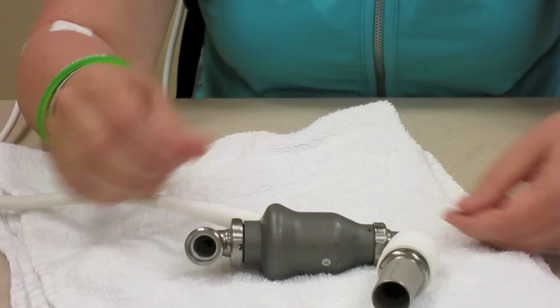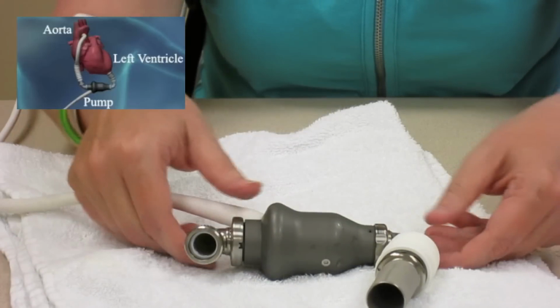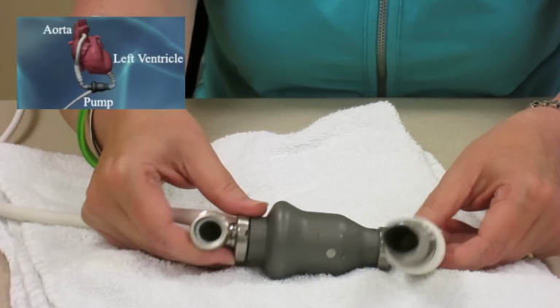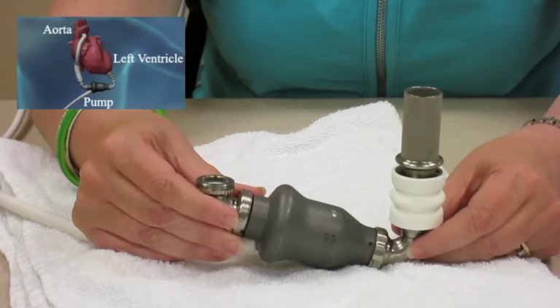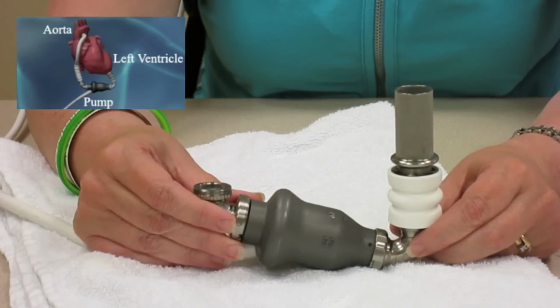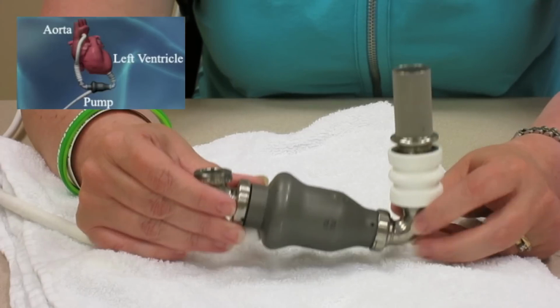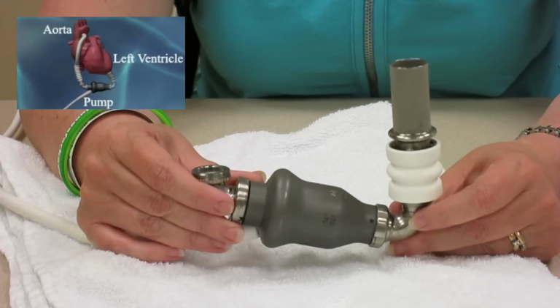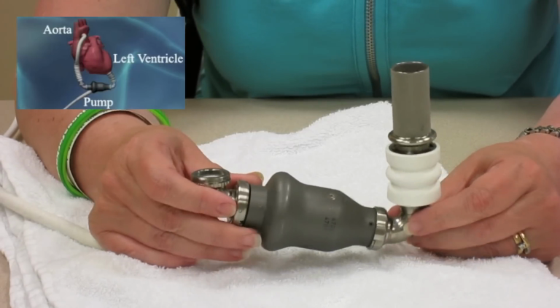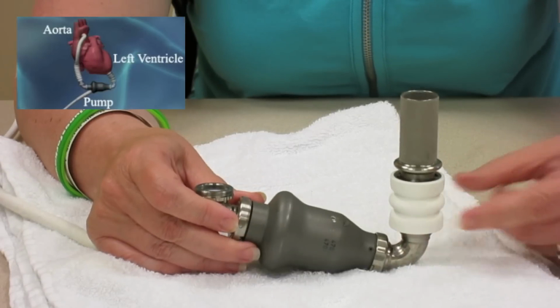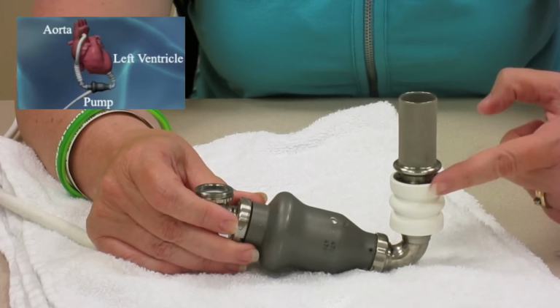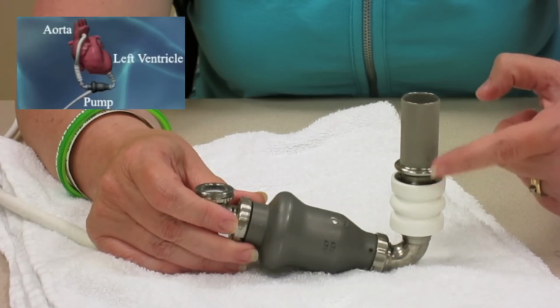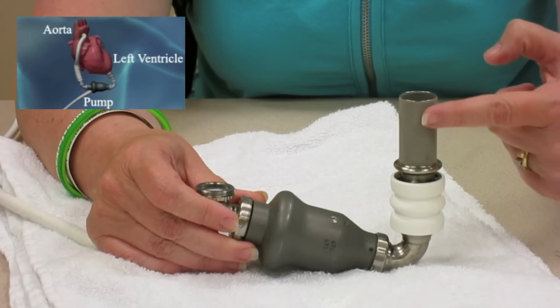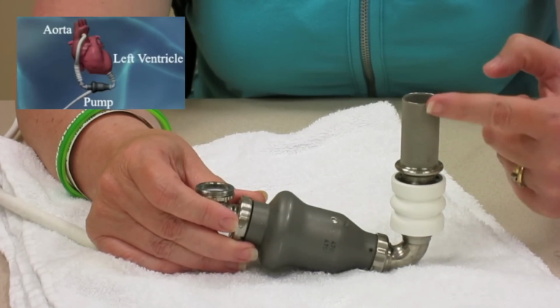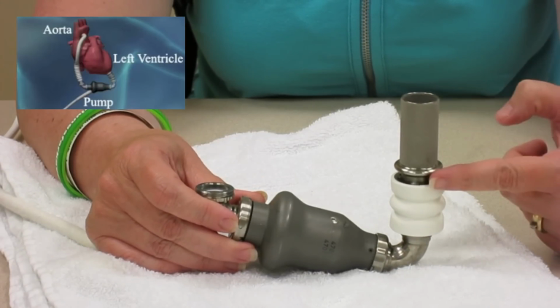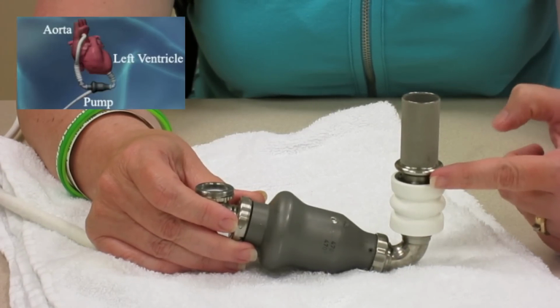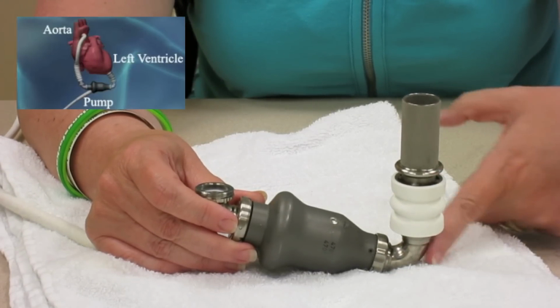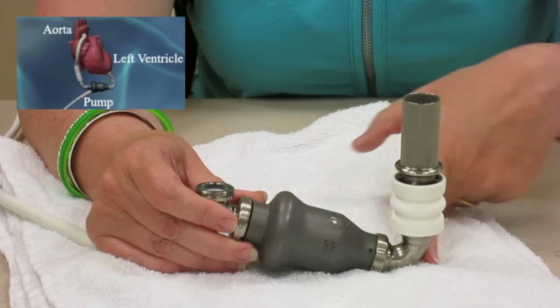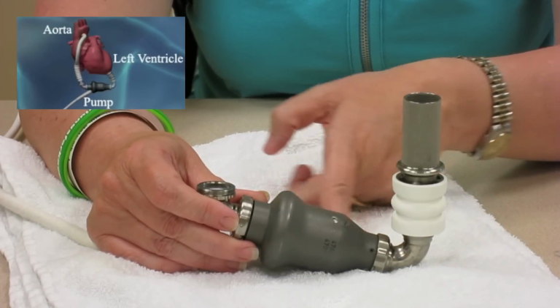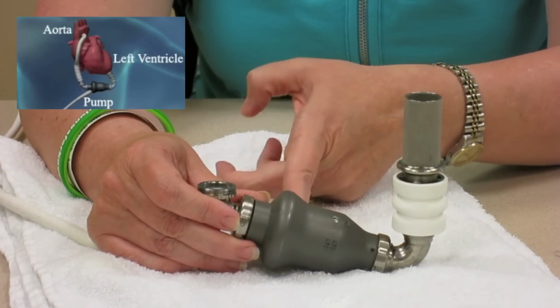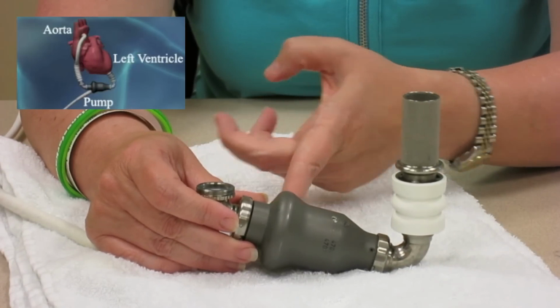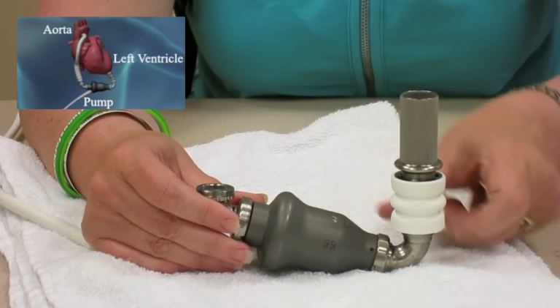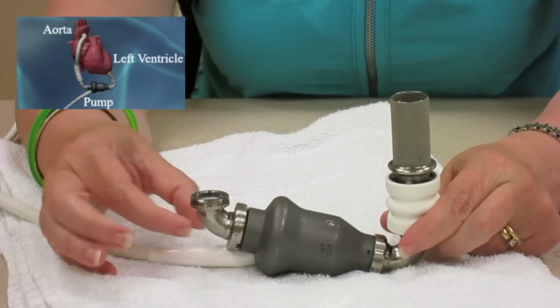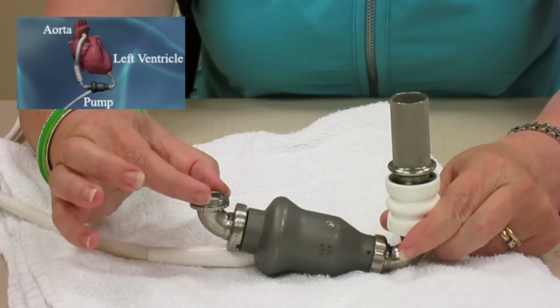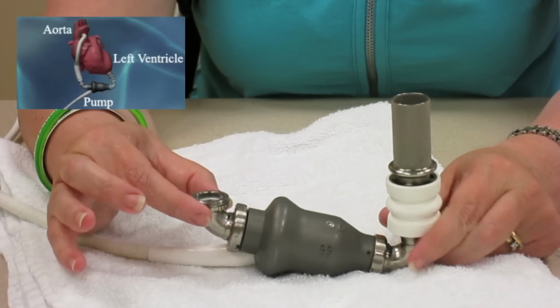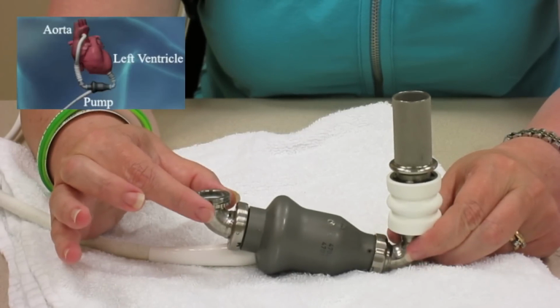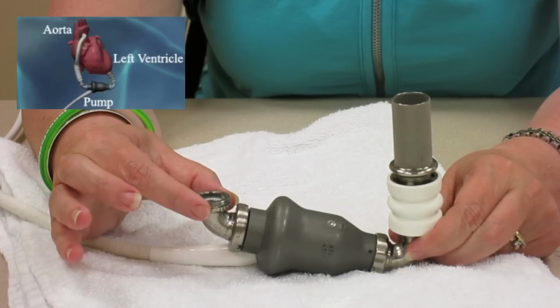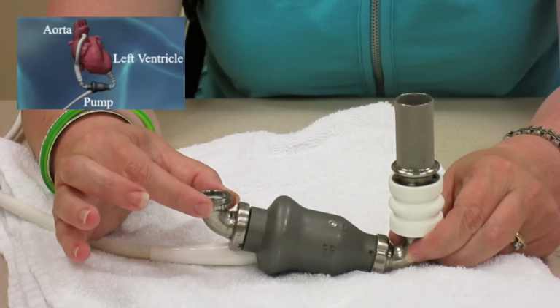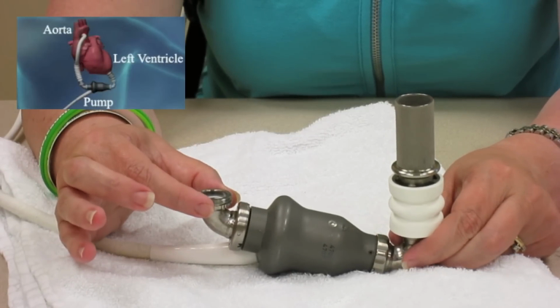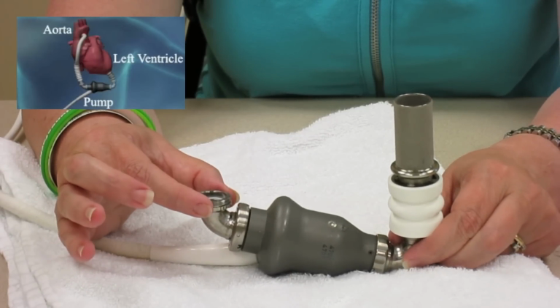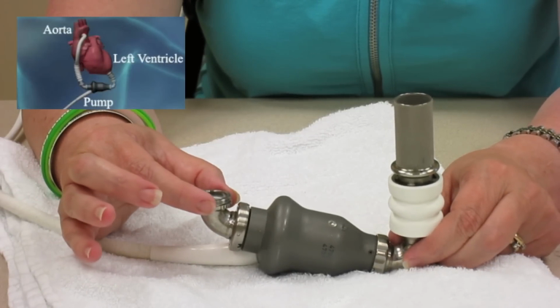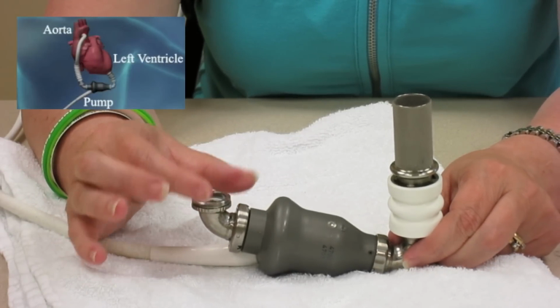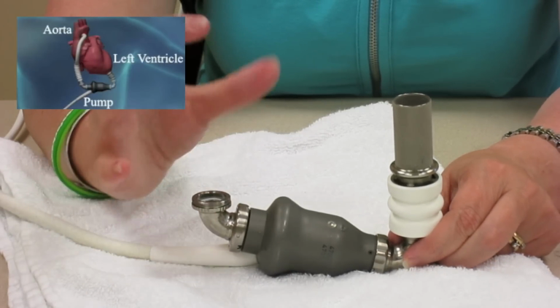This is the part of the pump that is implanted in you. This is sewn into your left ventricle. Blood comes out through the pump, and out here there's another hose attached which is sewn into your aorta.